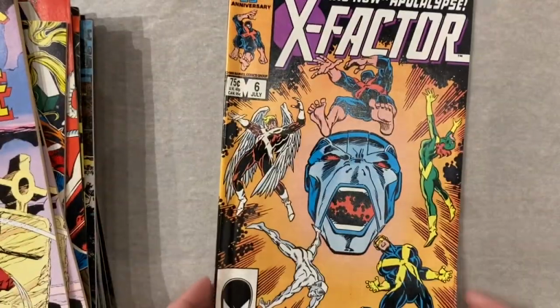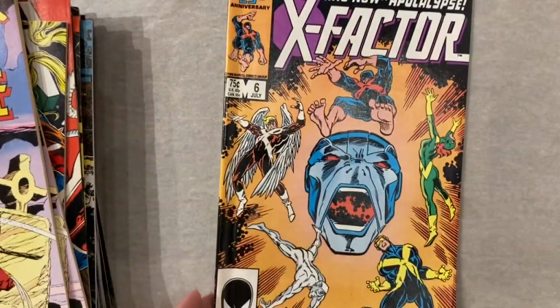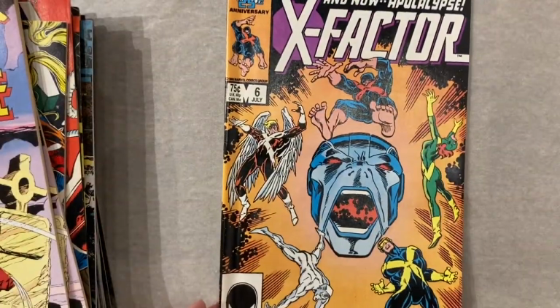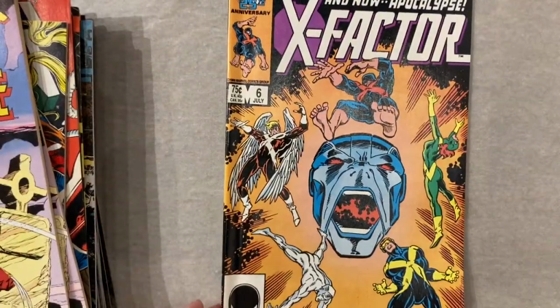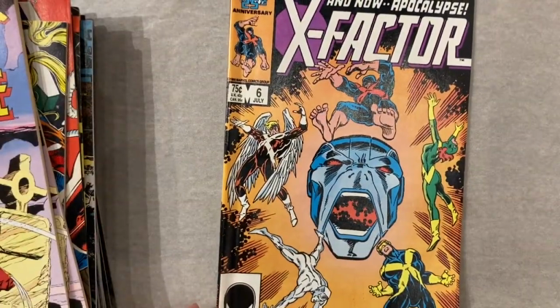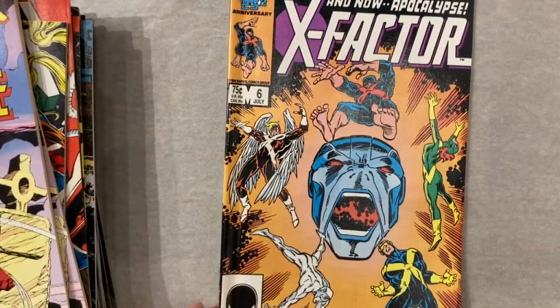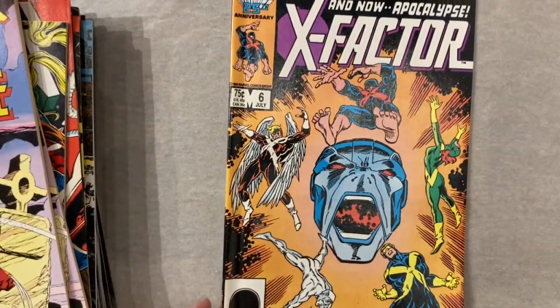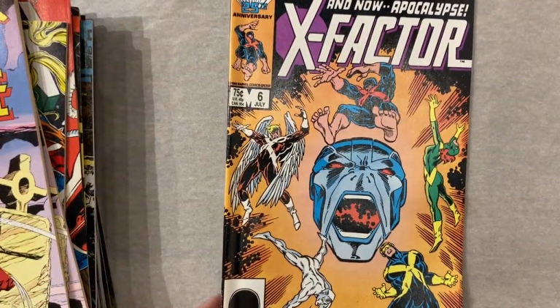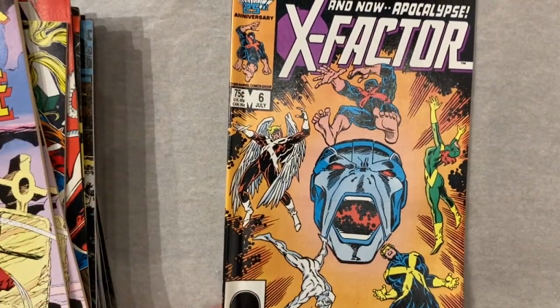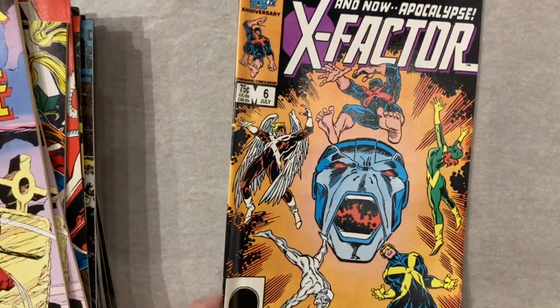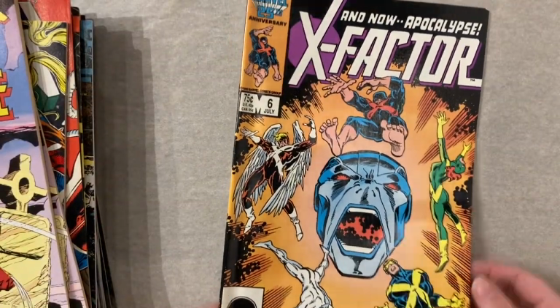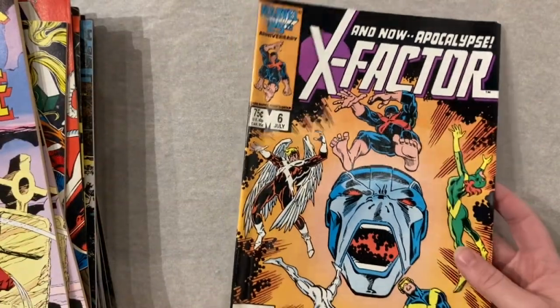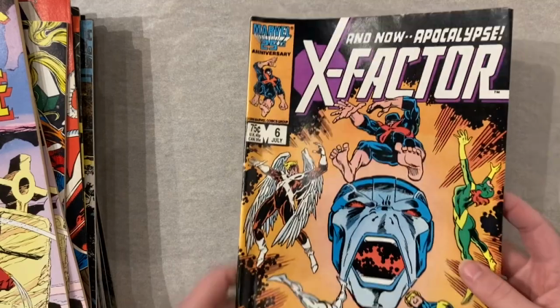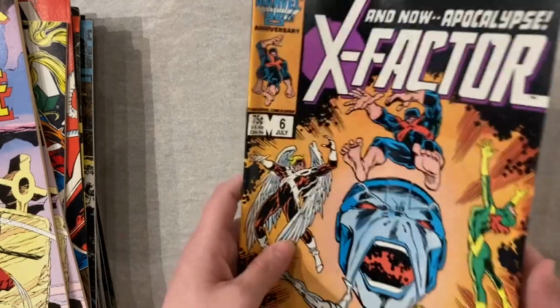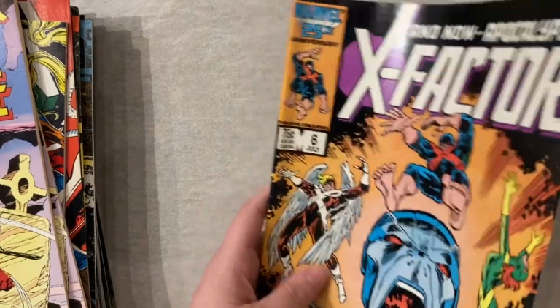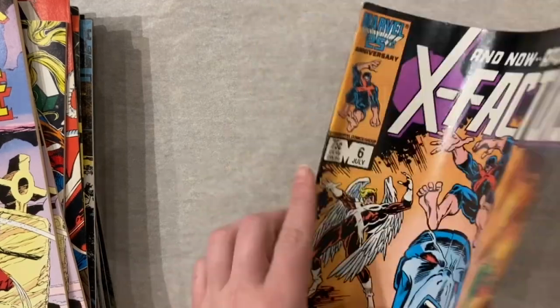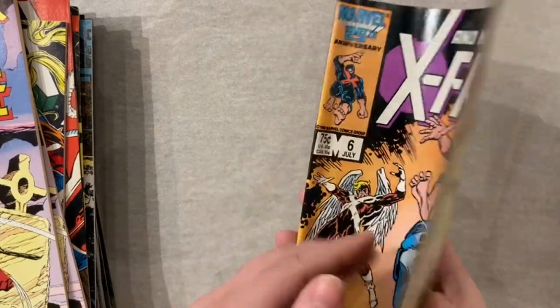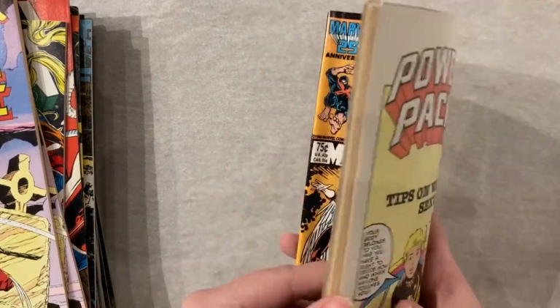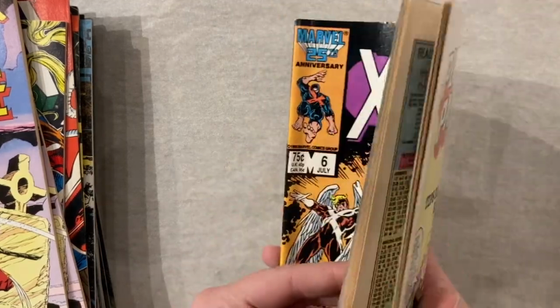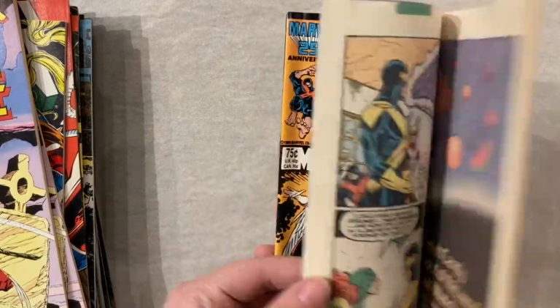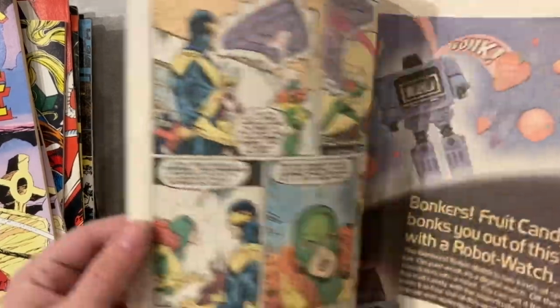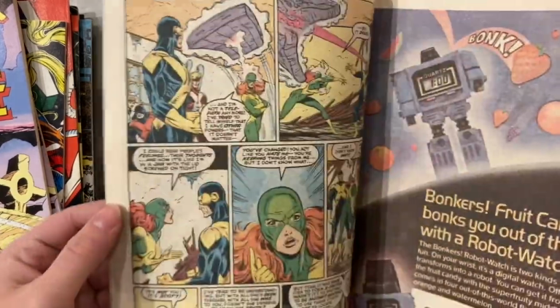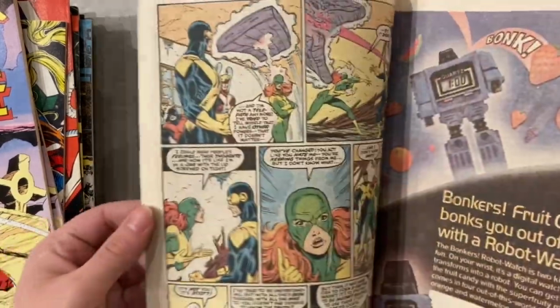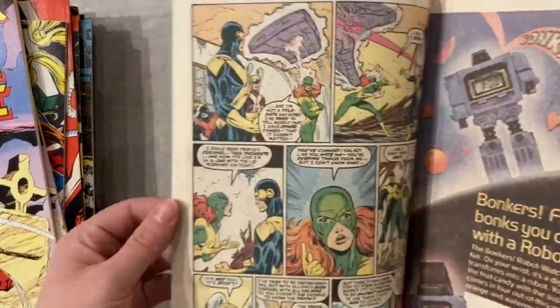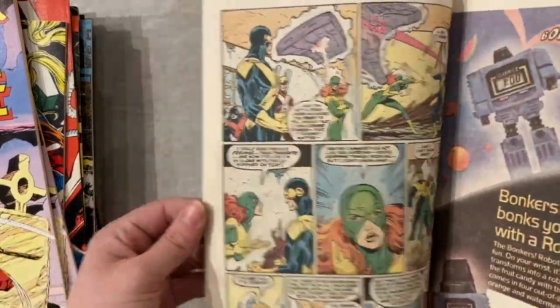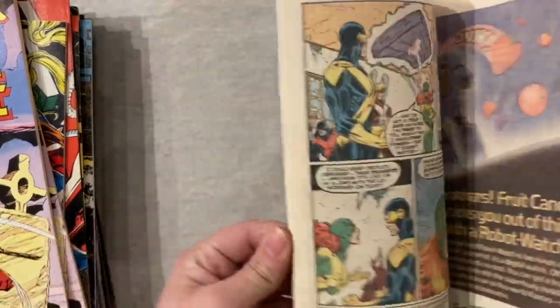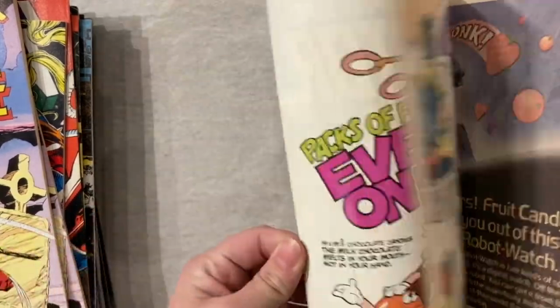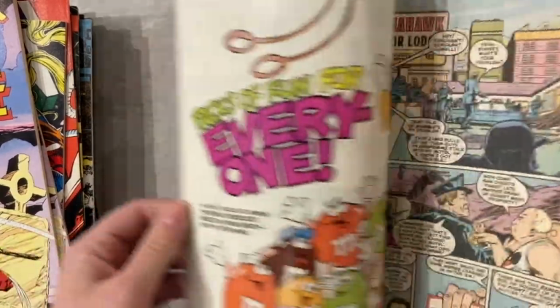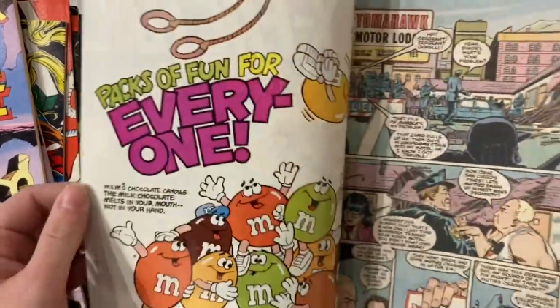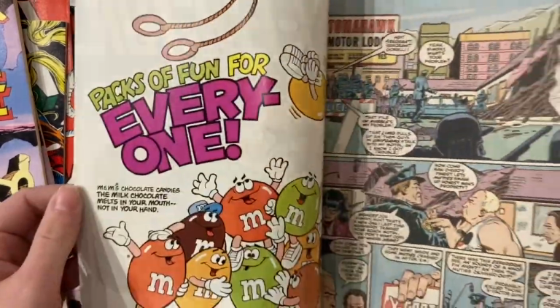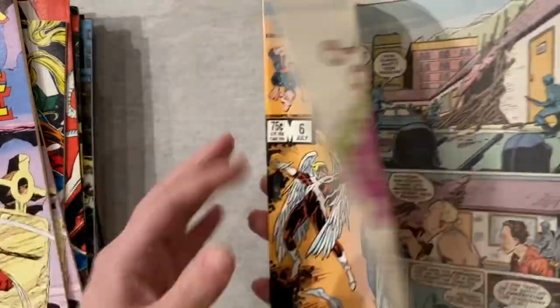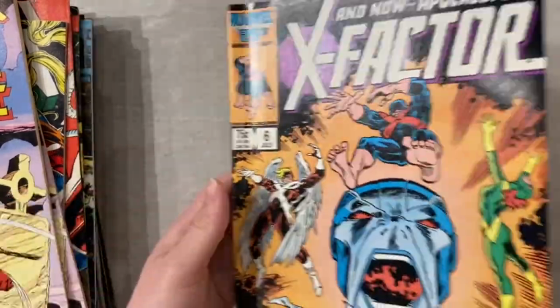Painfully undervalued book. A movie destroyed the value on this book but it's still a great, important X-Men key.